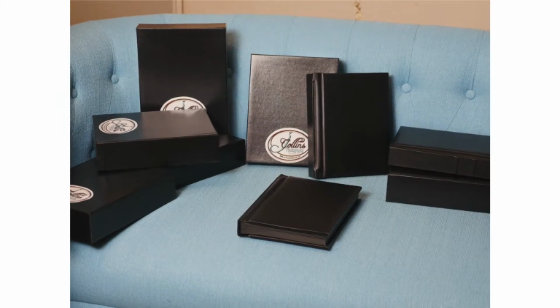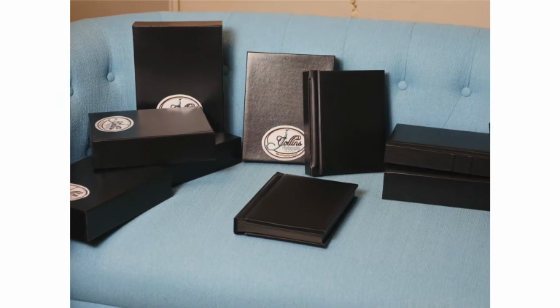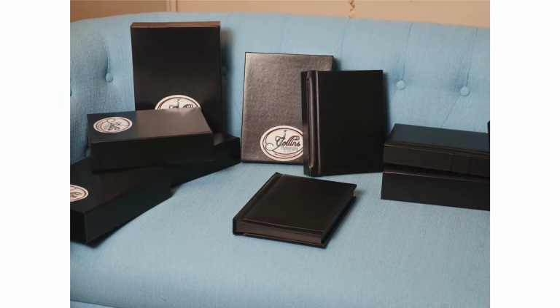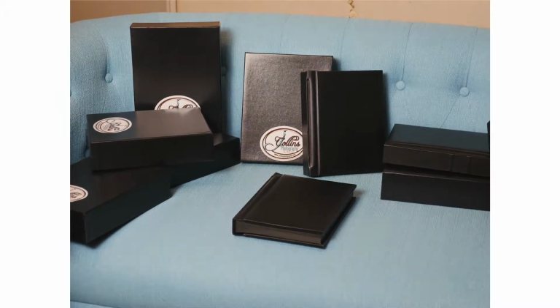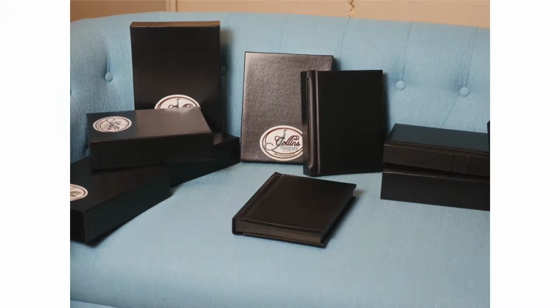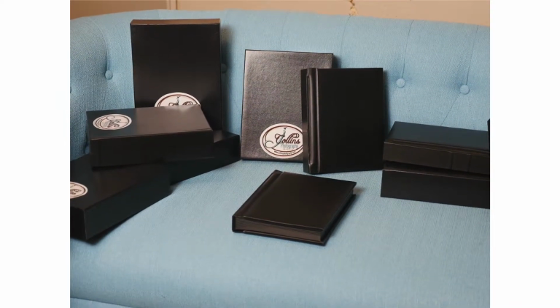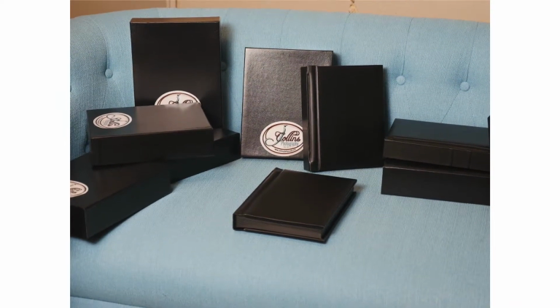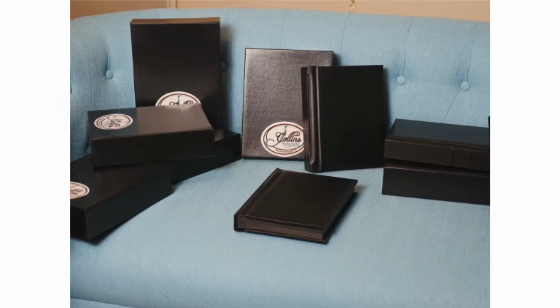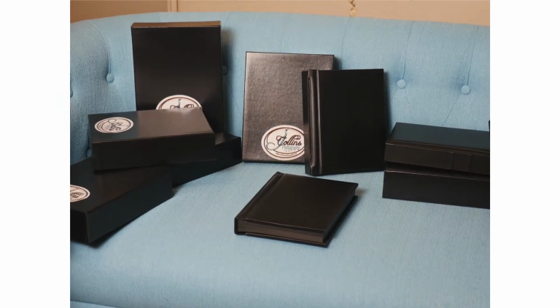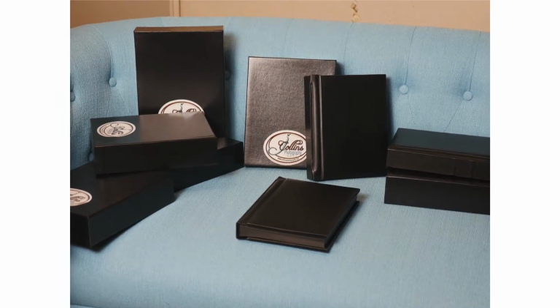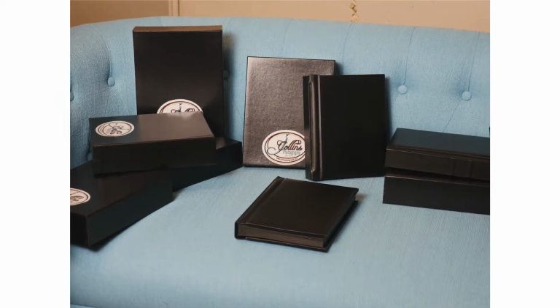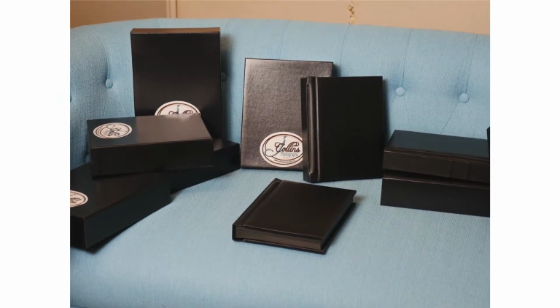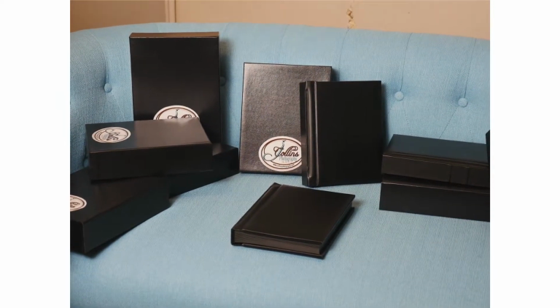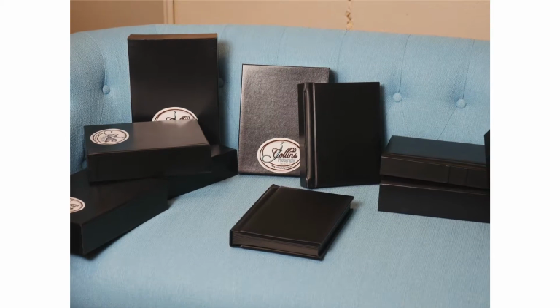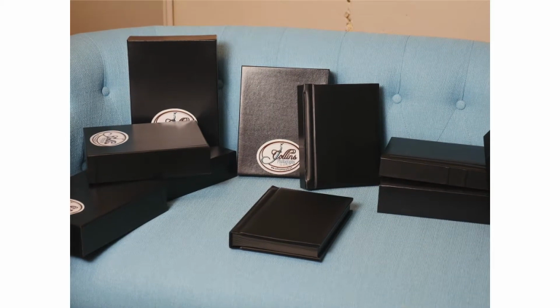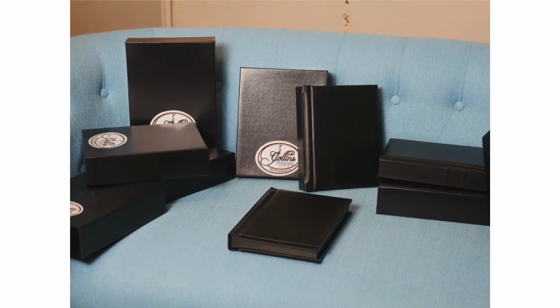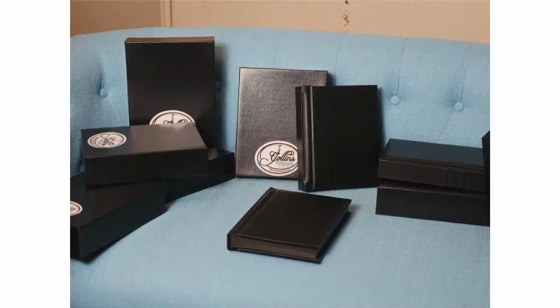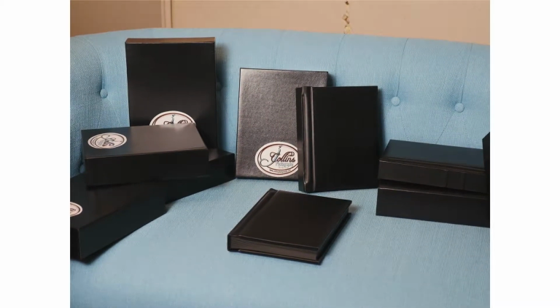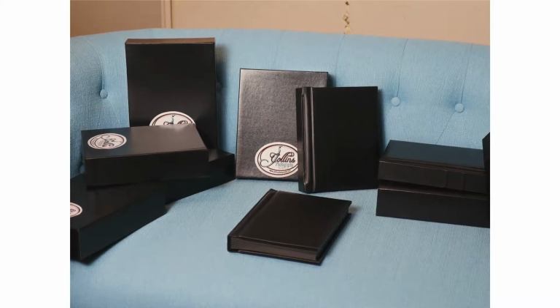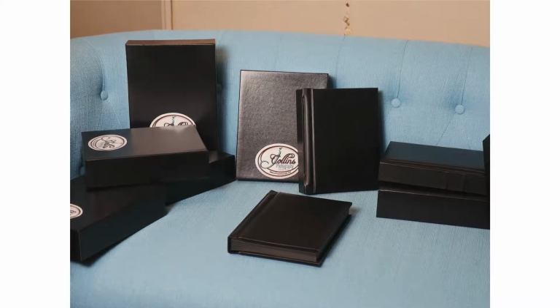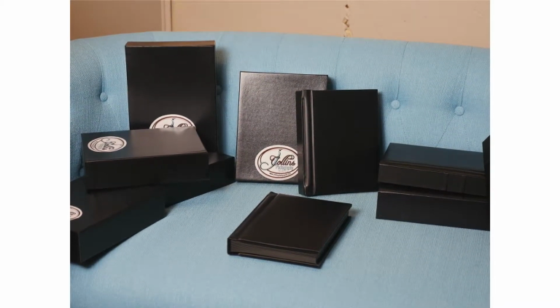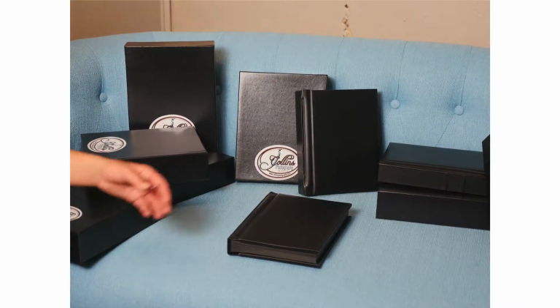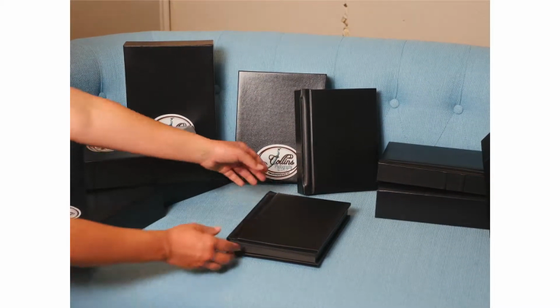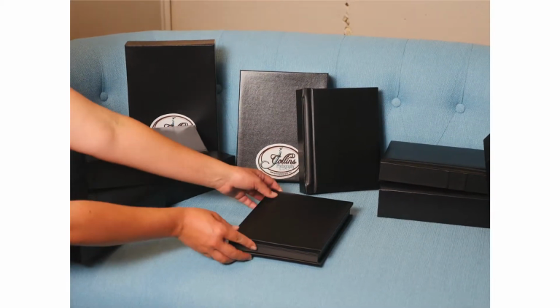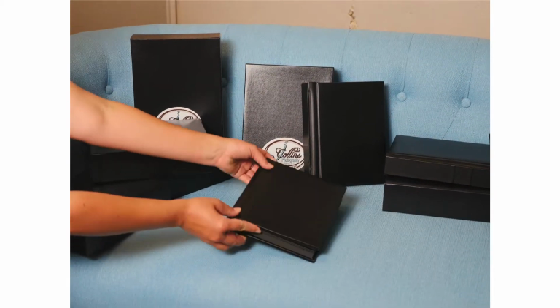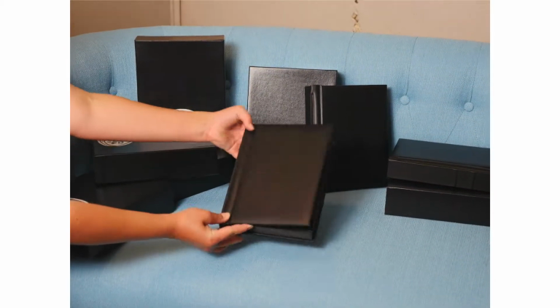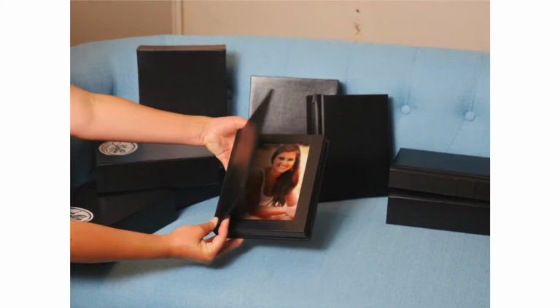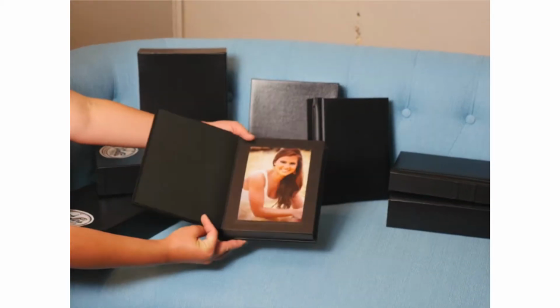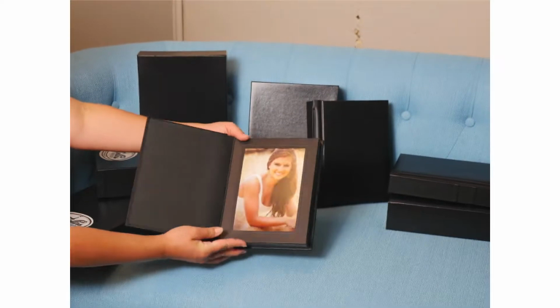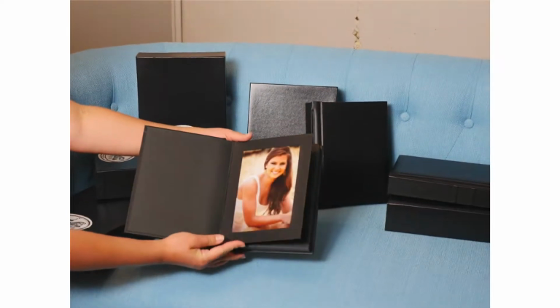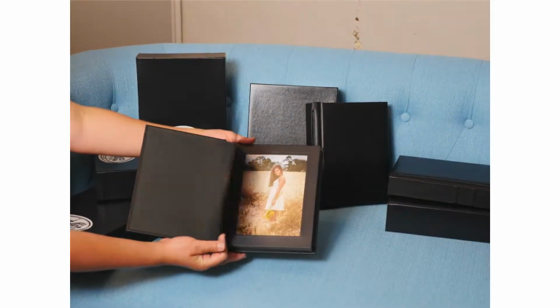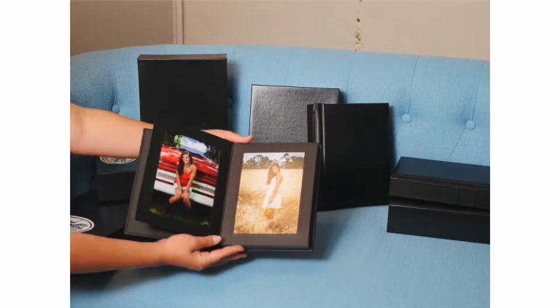Our 5x7 albums are the most popular item we sell. We have albums which hold 20, 30, or 40 and 60 5x7 prints. 85% of our seniors purchase one of these albums.